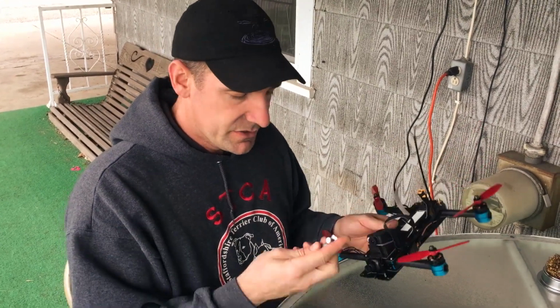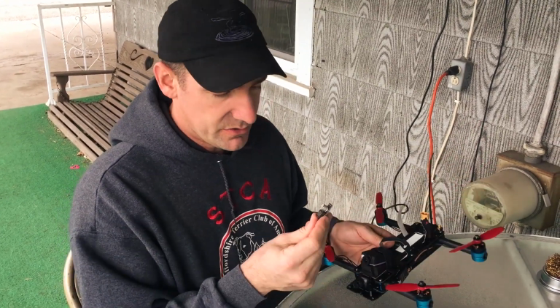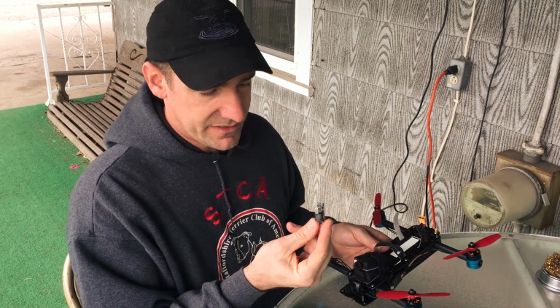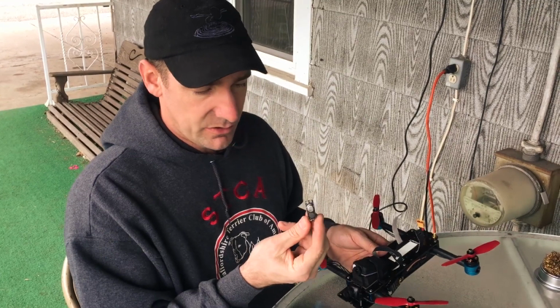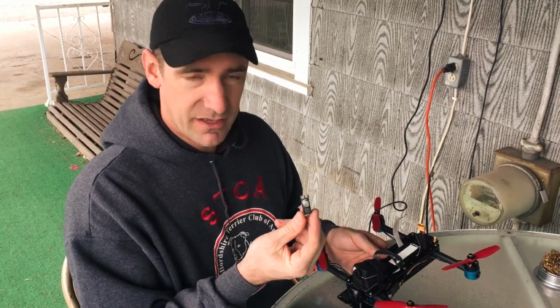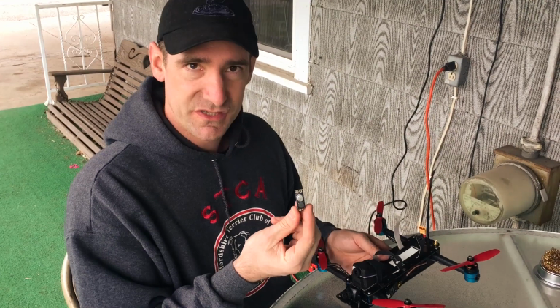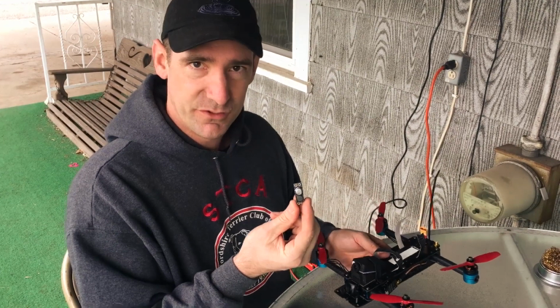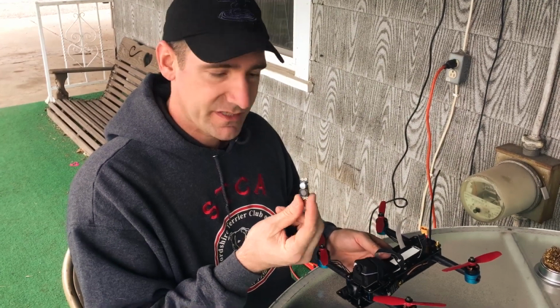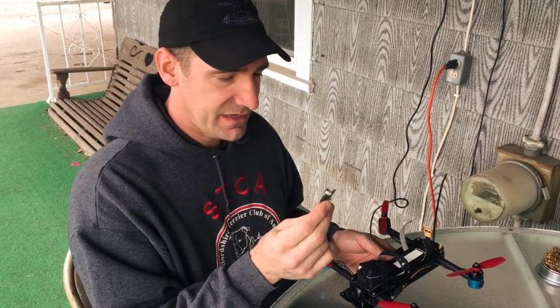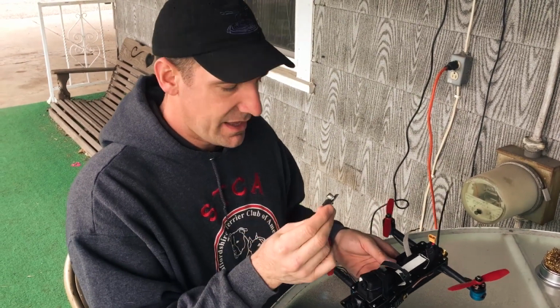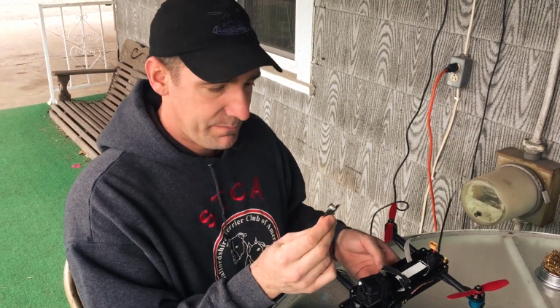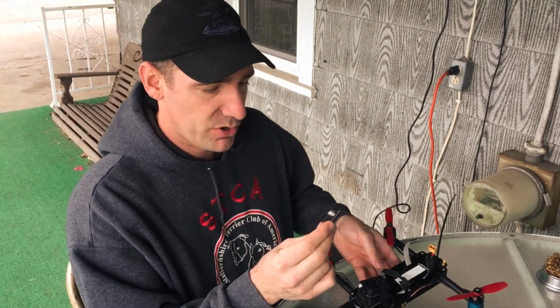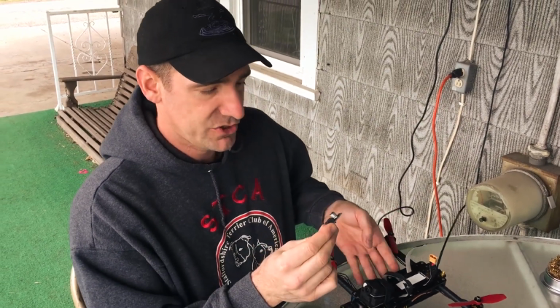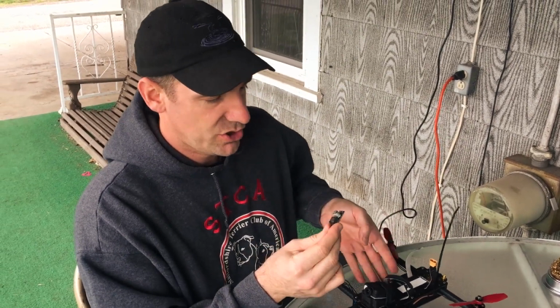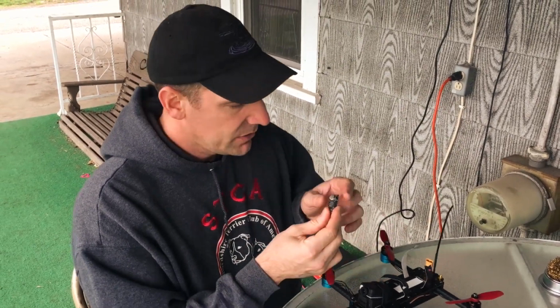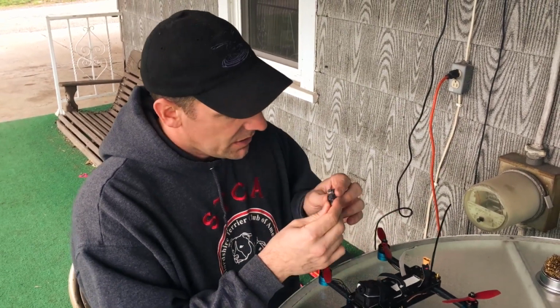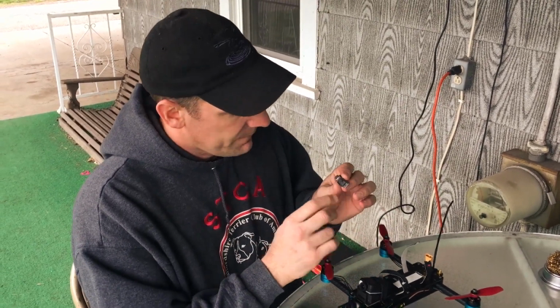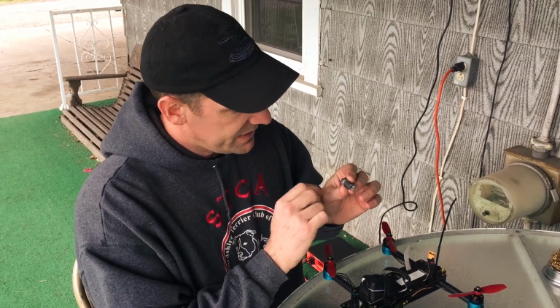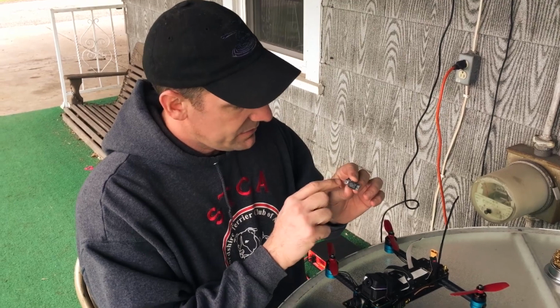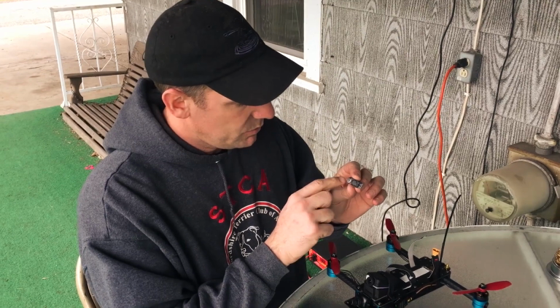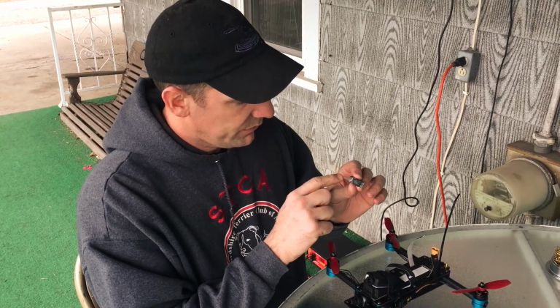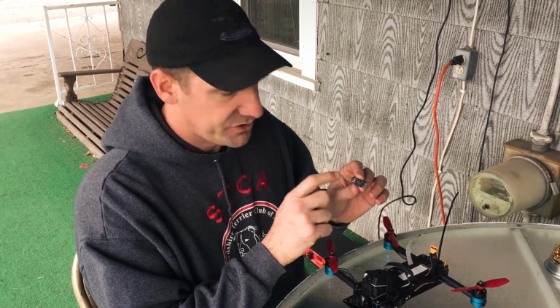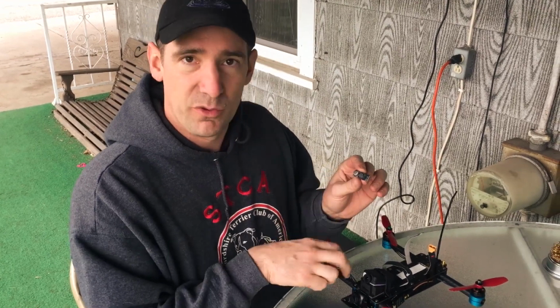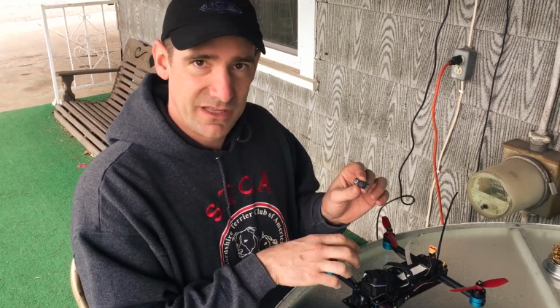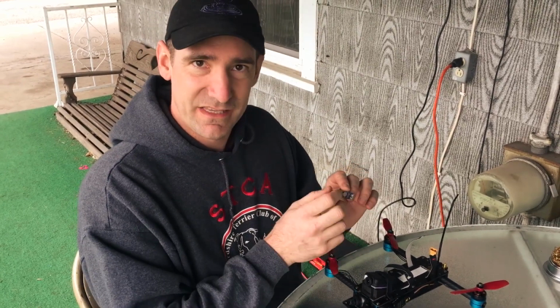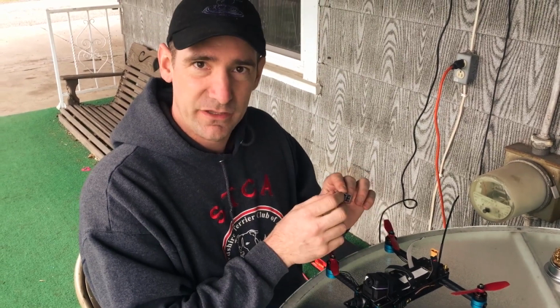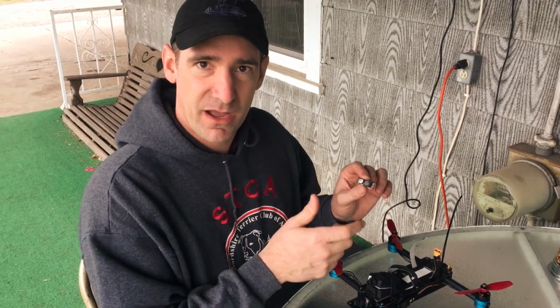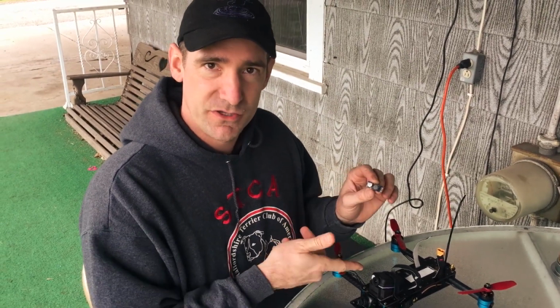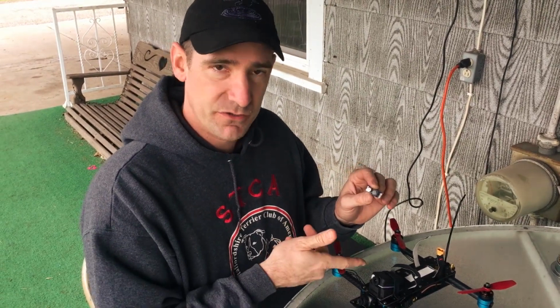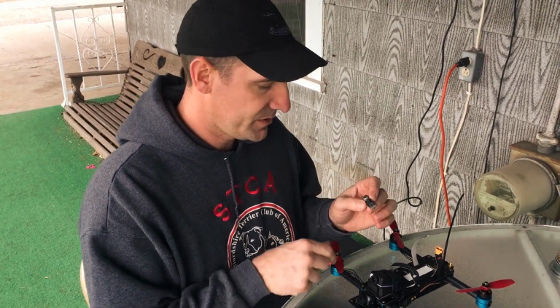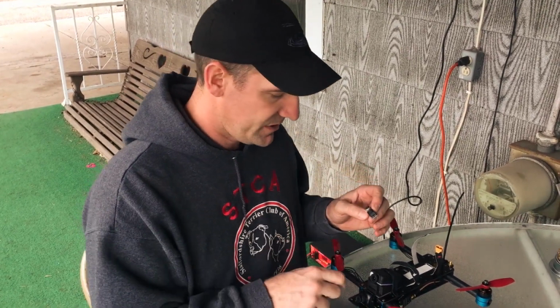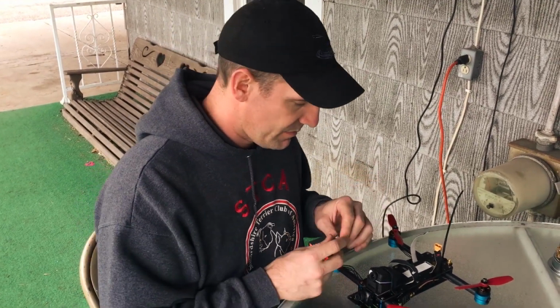You can get these little LC filters. It's like an inline power conditioner that will filter out those lines and give you clean power to your video transmitter and to your camera.